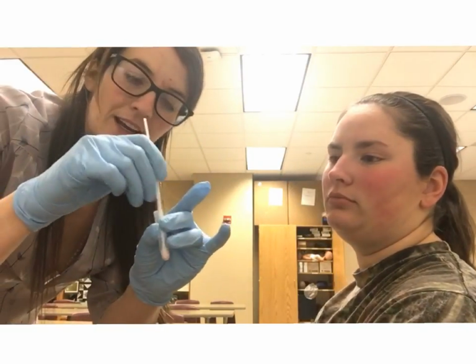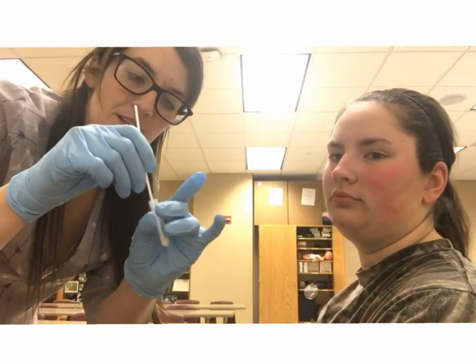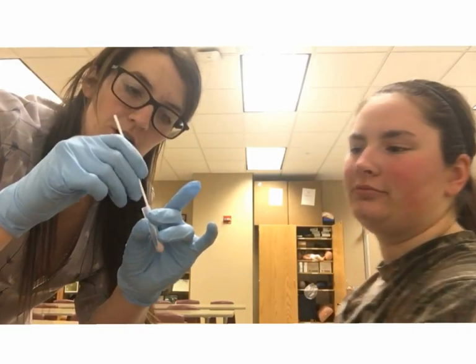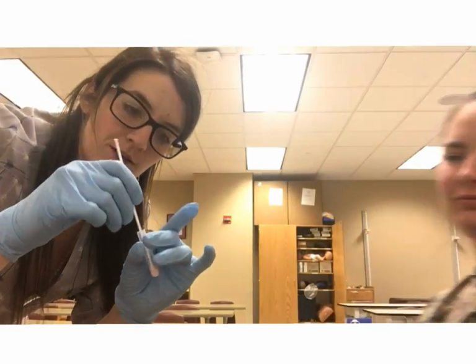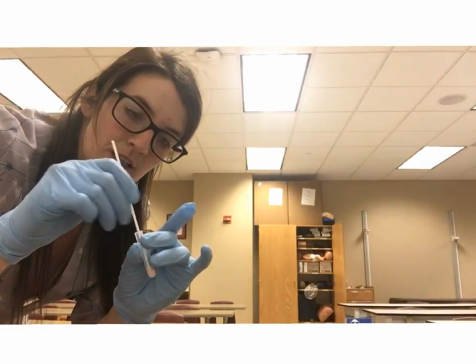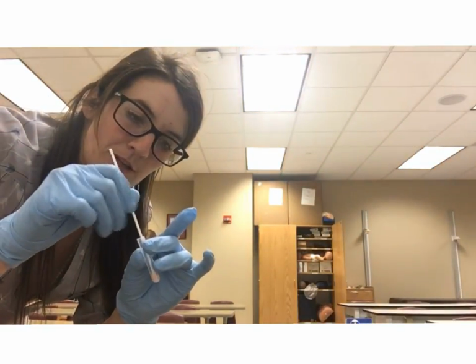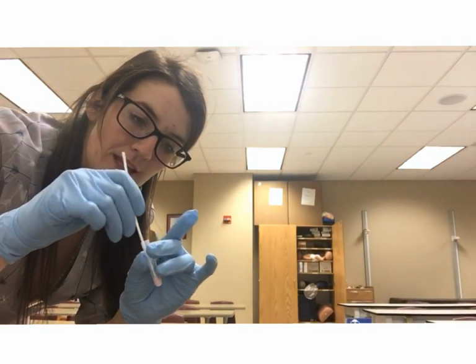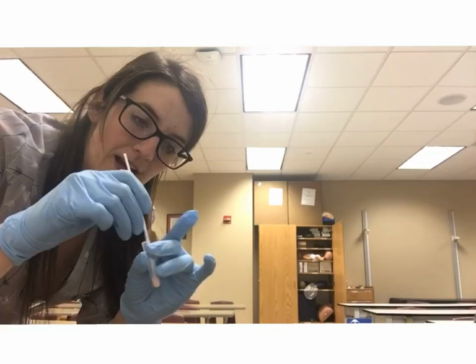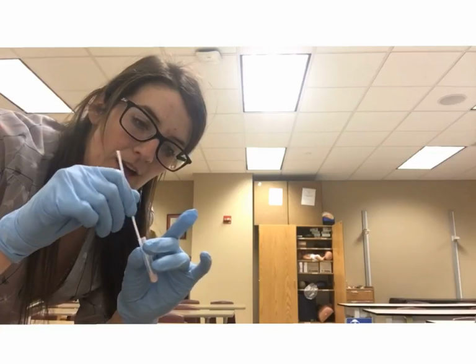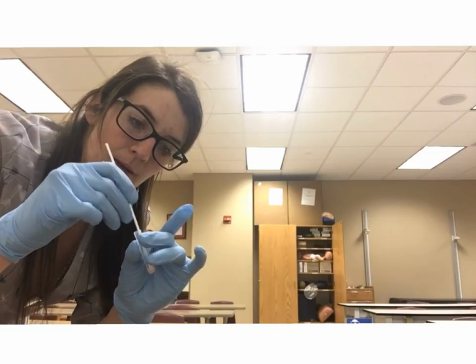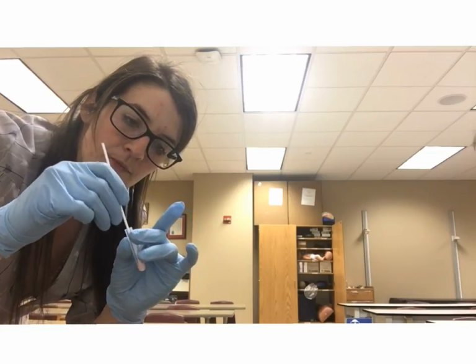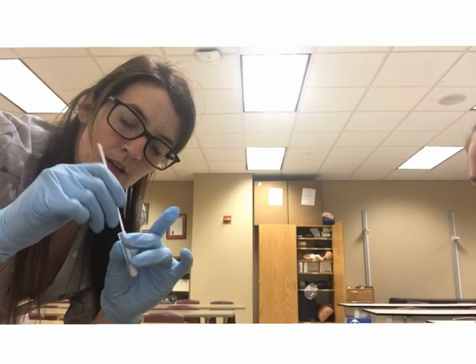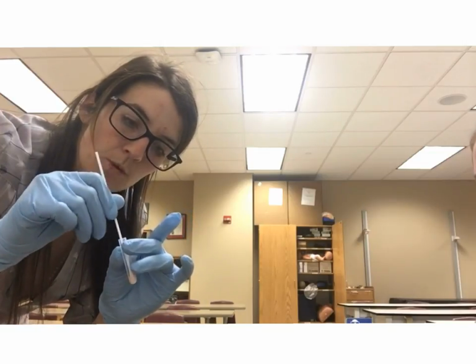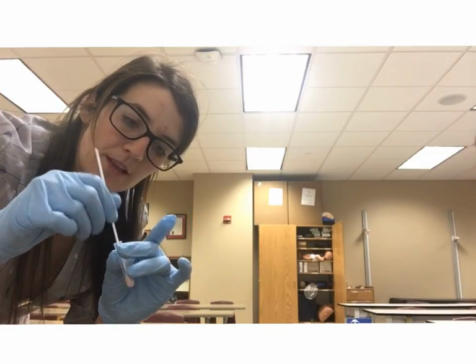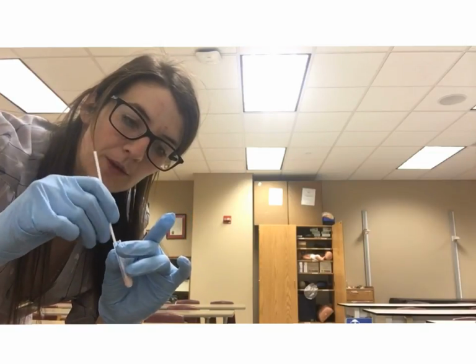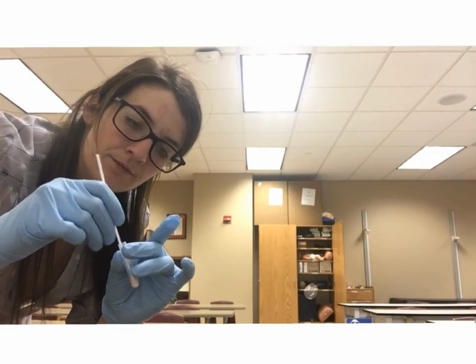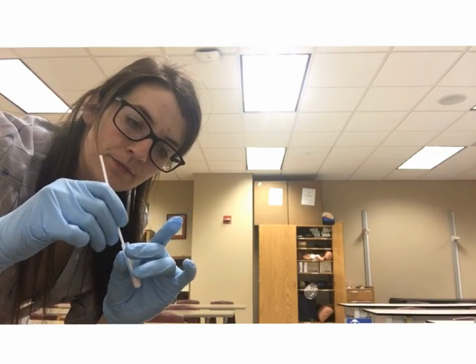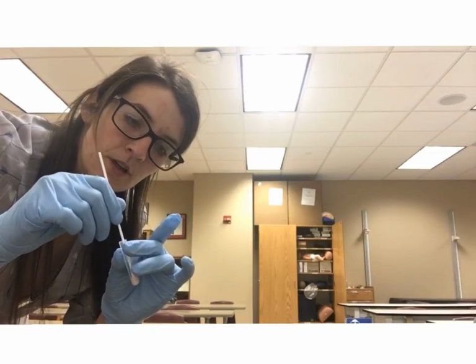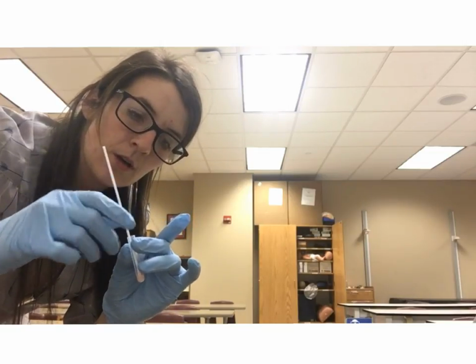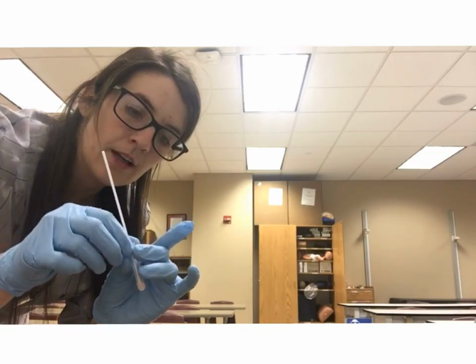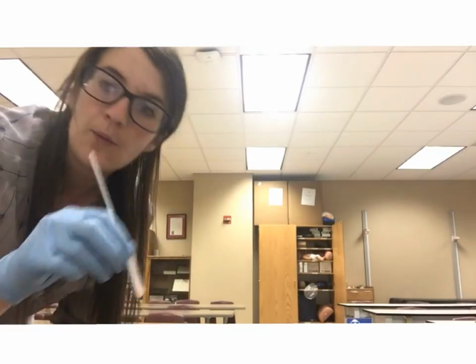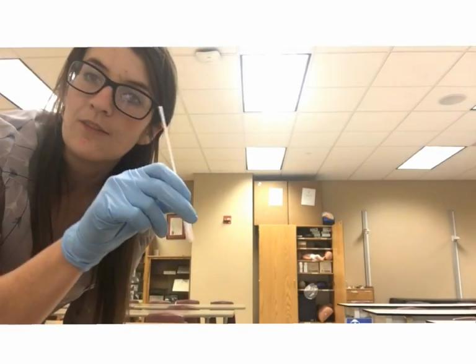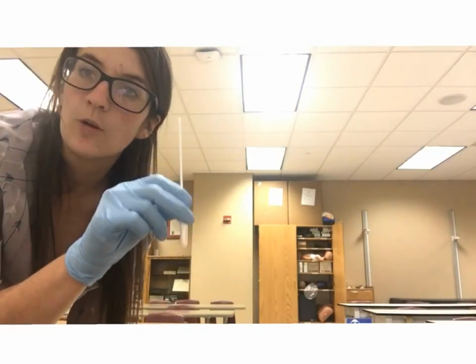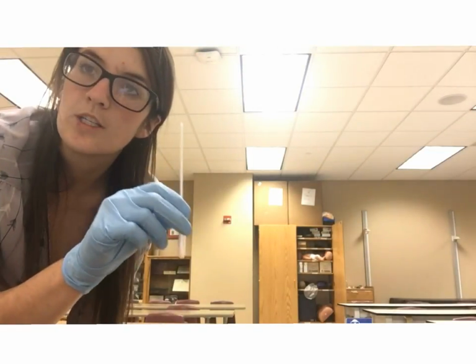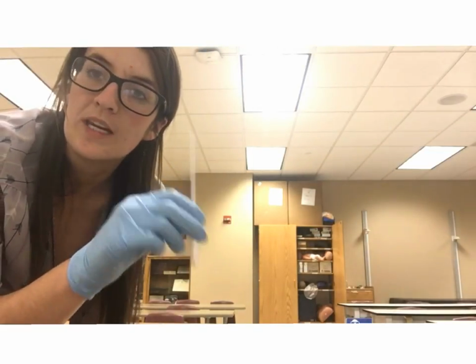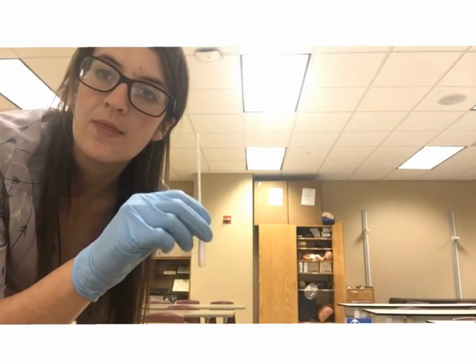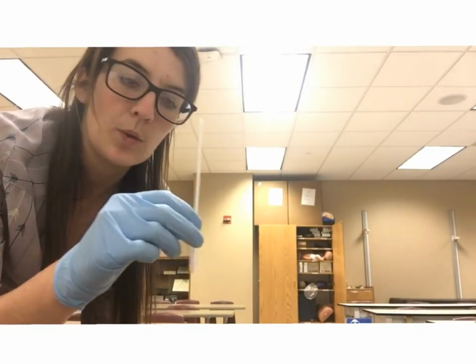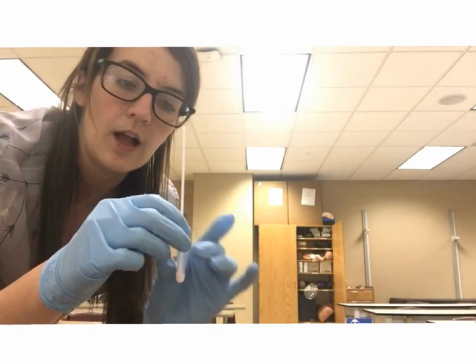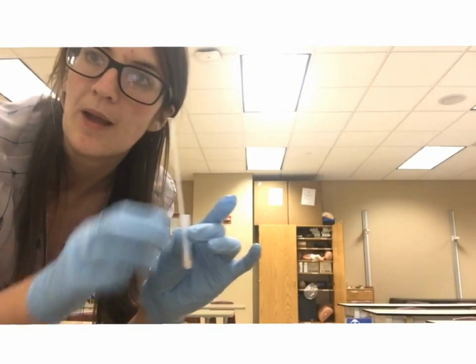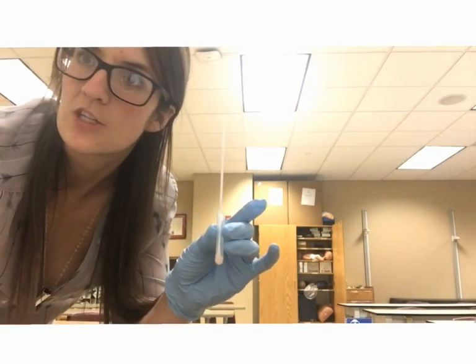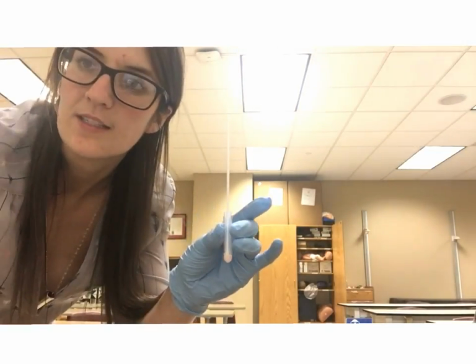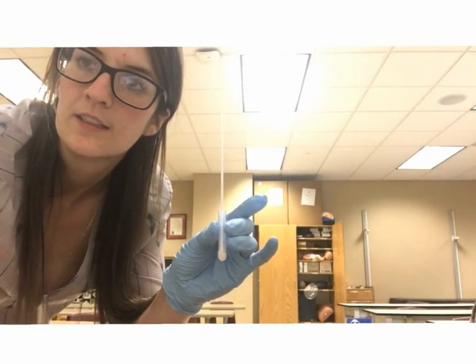Immediately put the swab inside the reagent and swish it around to make sure the entire swab is in the fluid. Now we're going to leave it here for one to two minutes and then come back to finish the test.